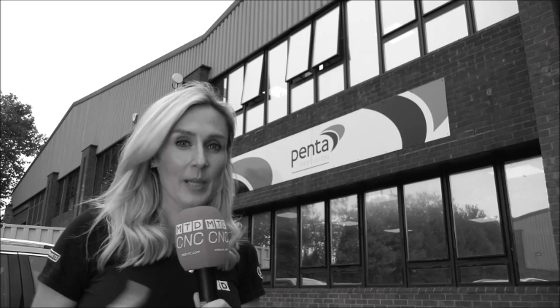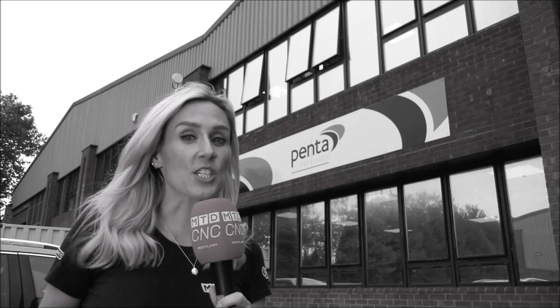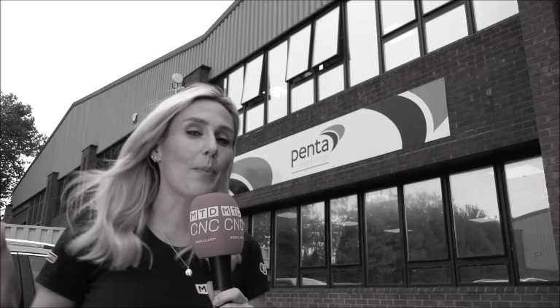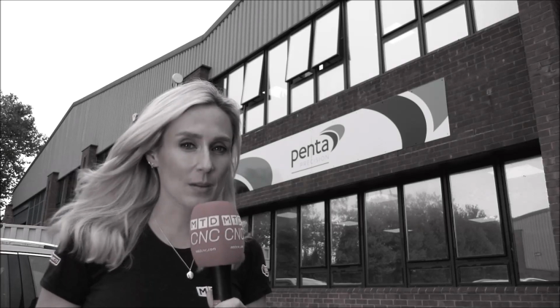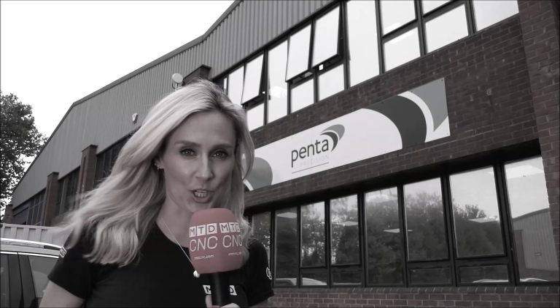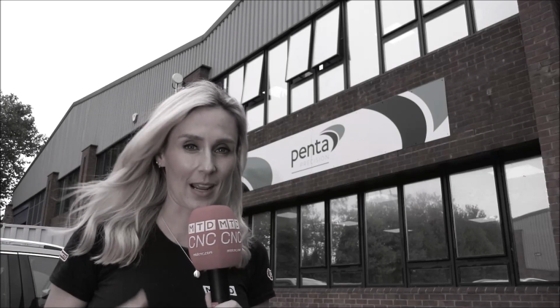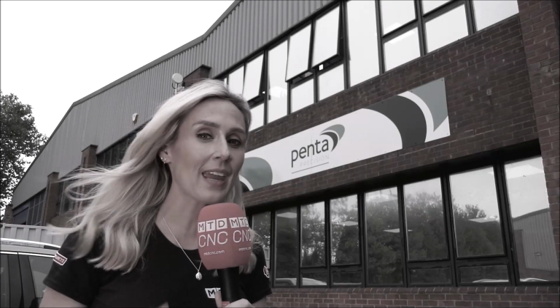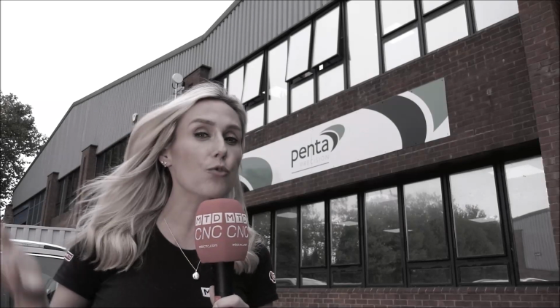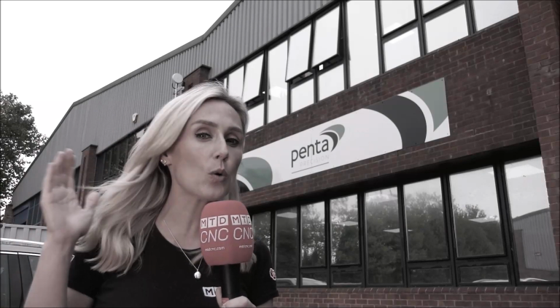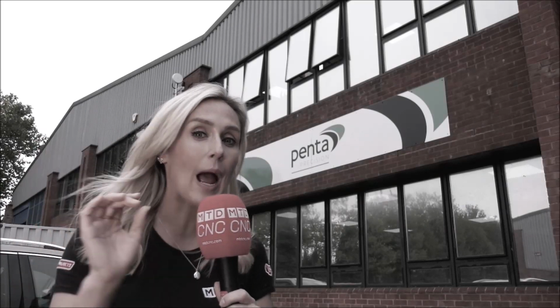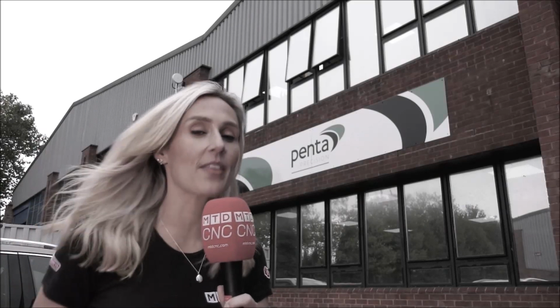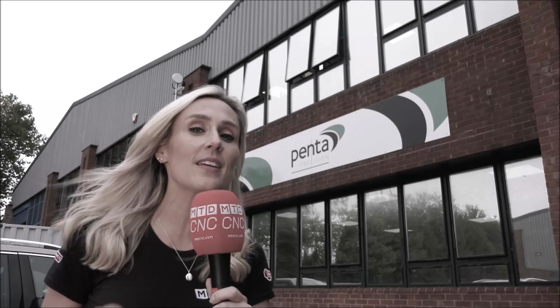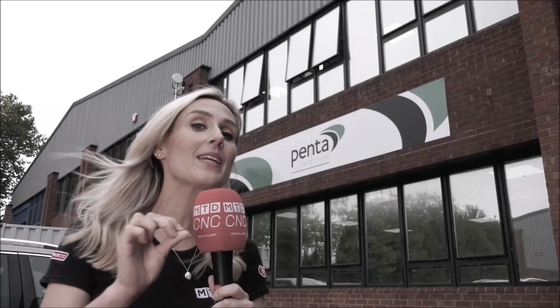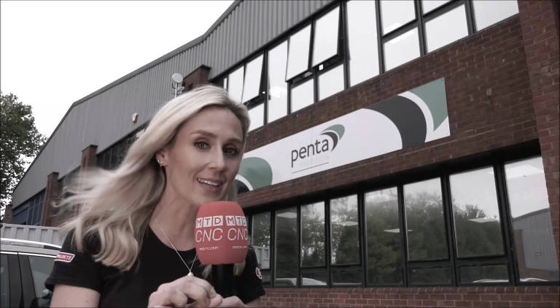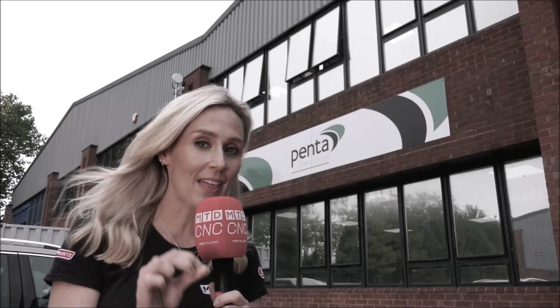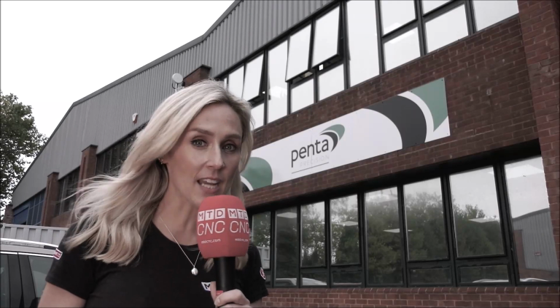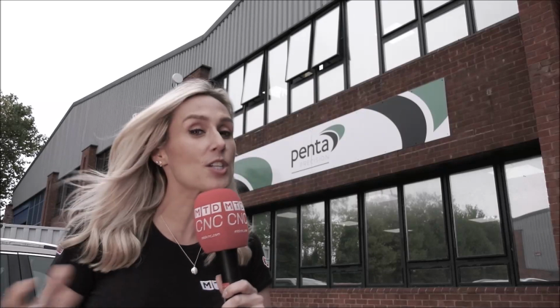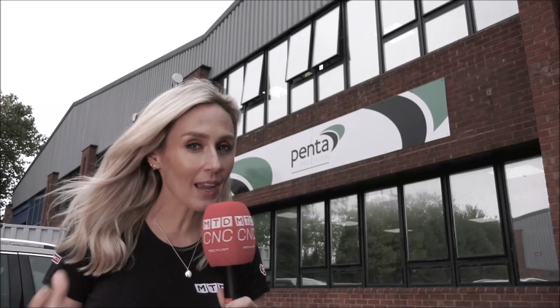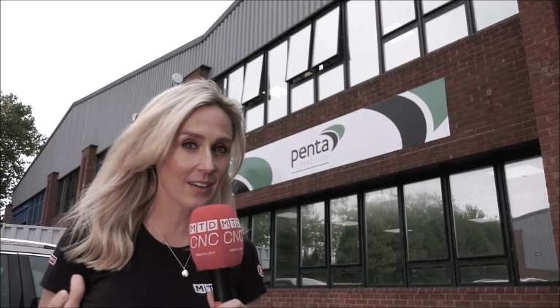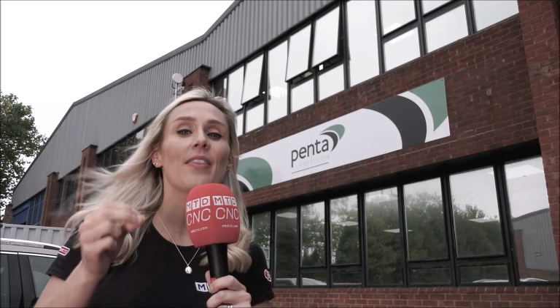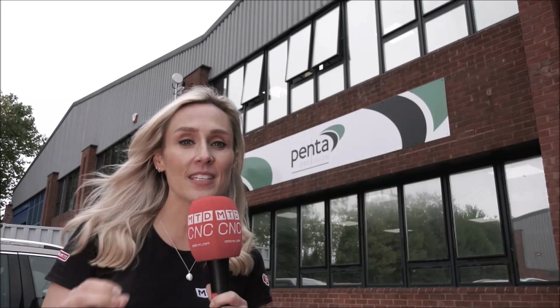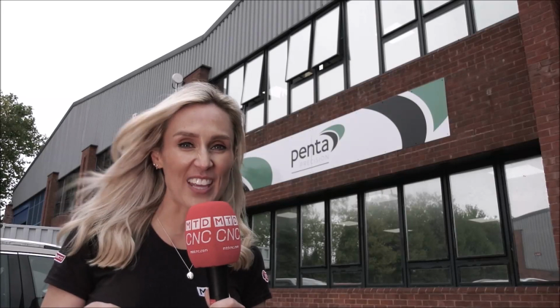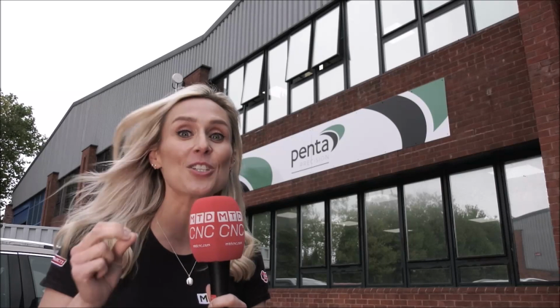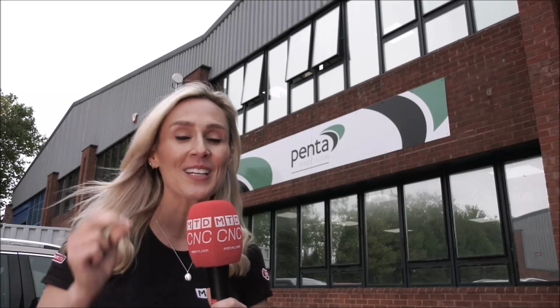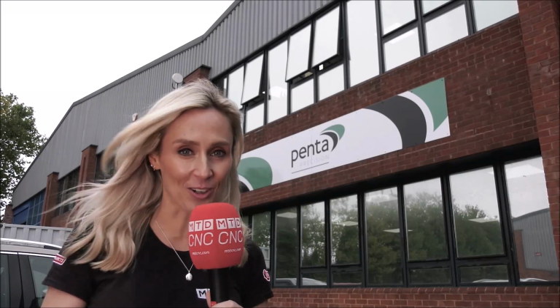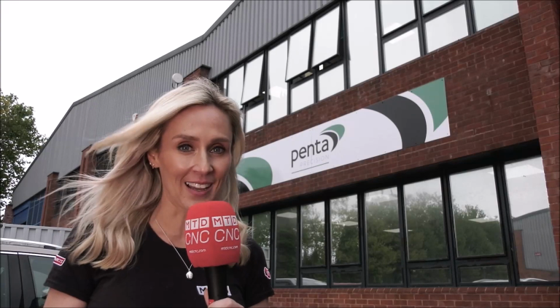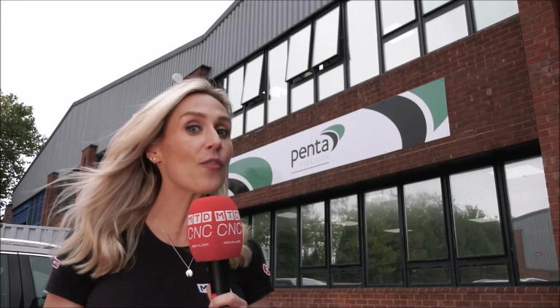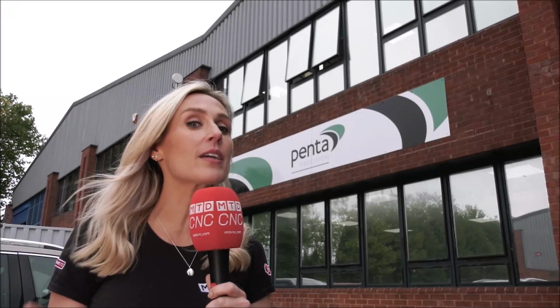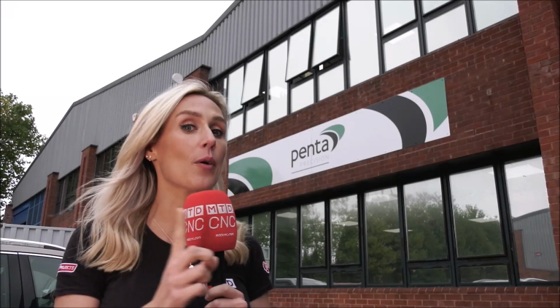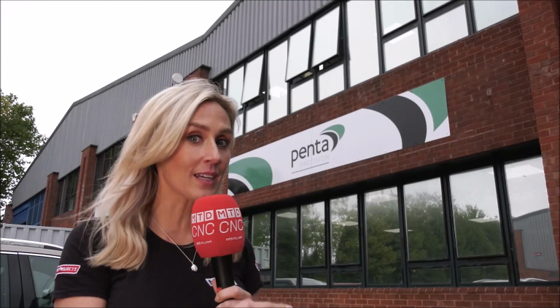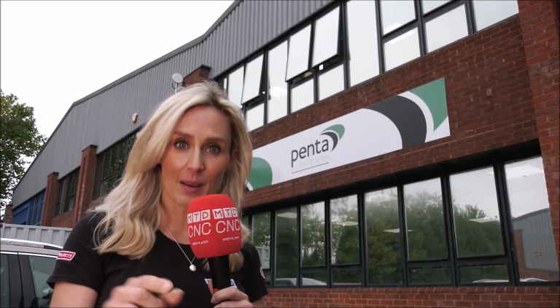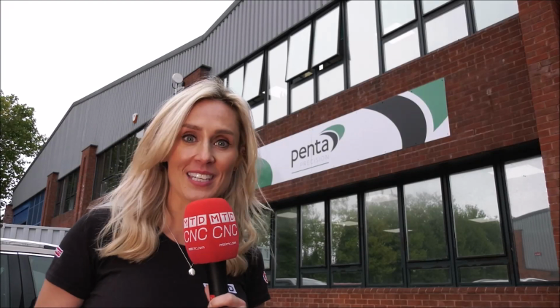Penta Precision are based in Fortchester. They had a growing order book. However, they needed to maintain their lead times. So something had to give and they needed to invest in new technology. Let's go find out exactly what that is and meet the team.